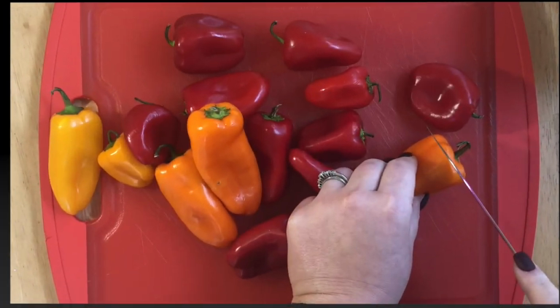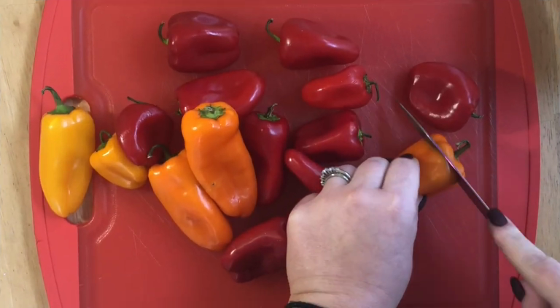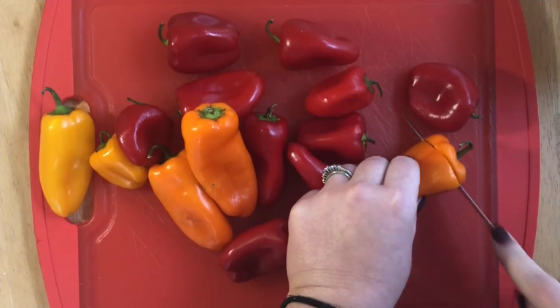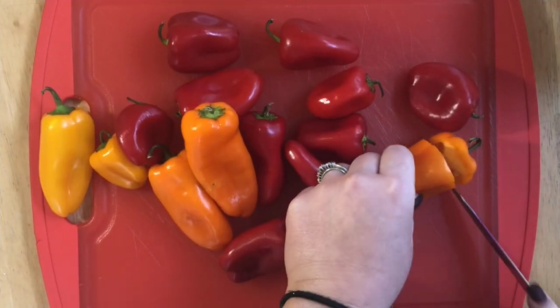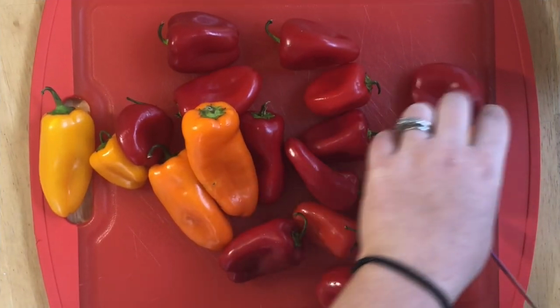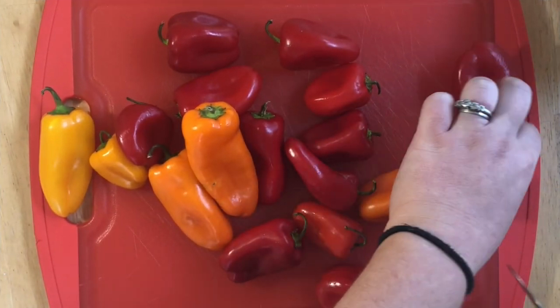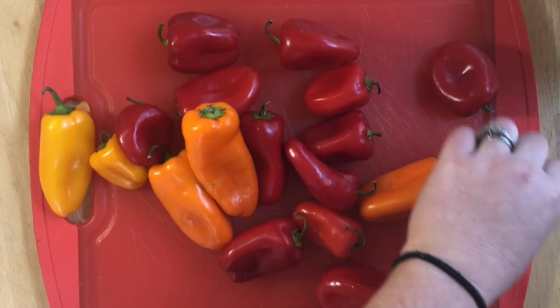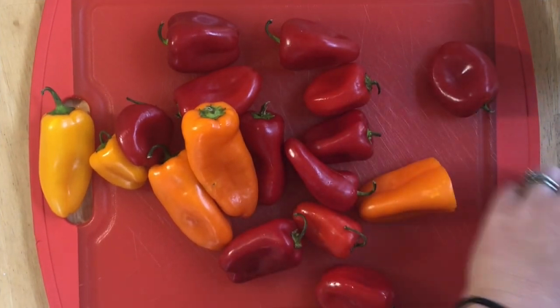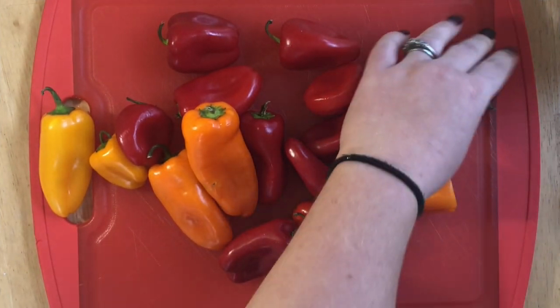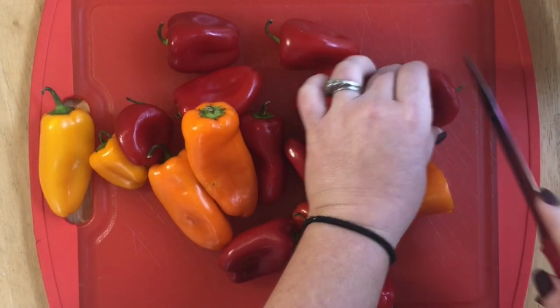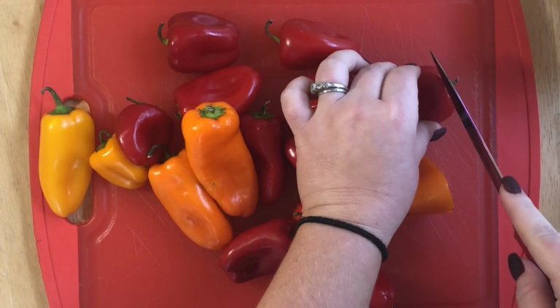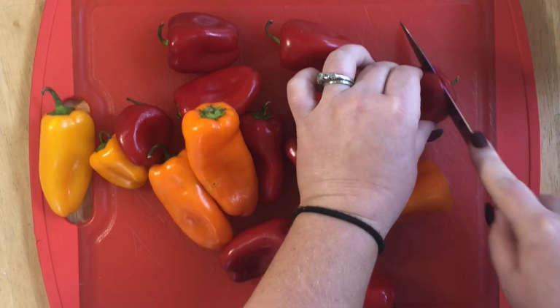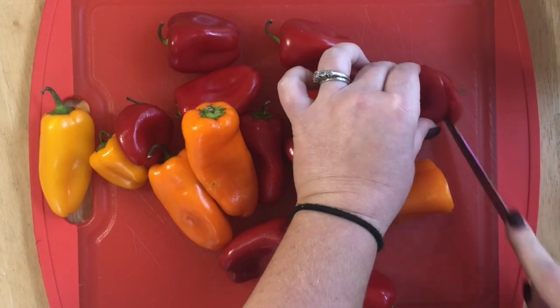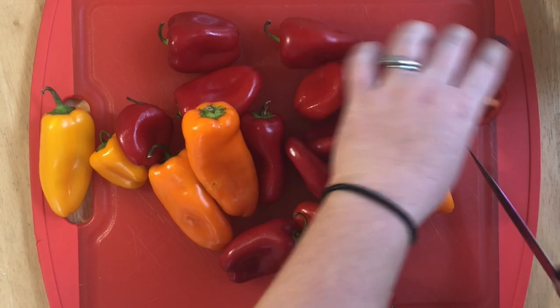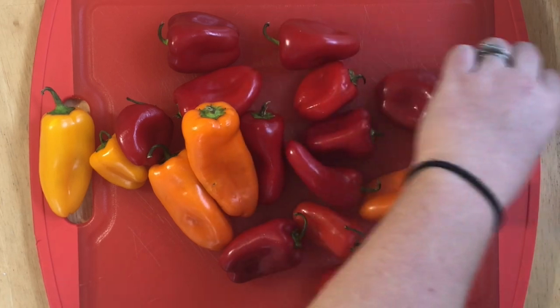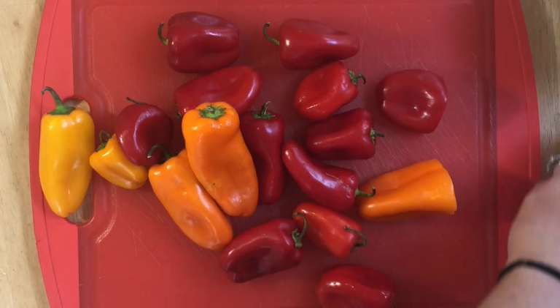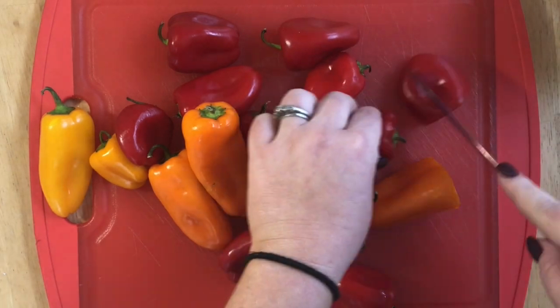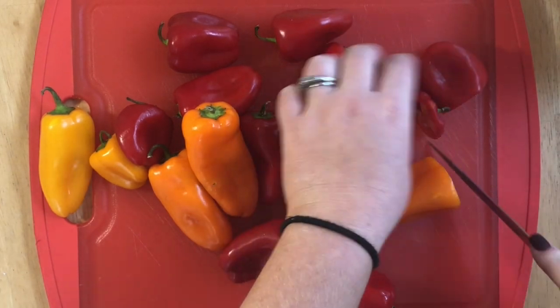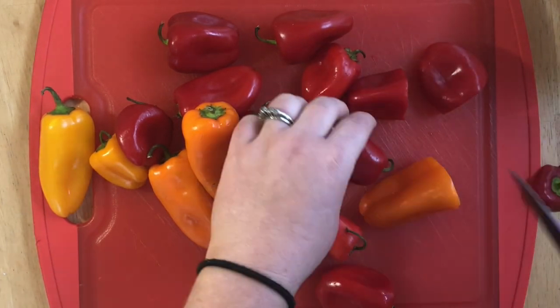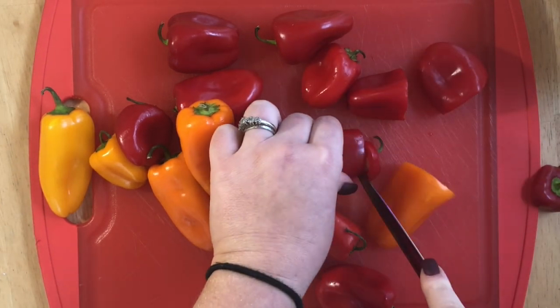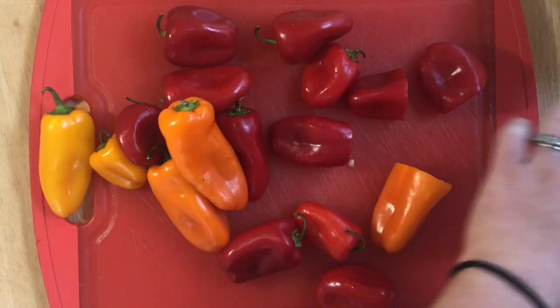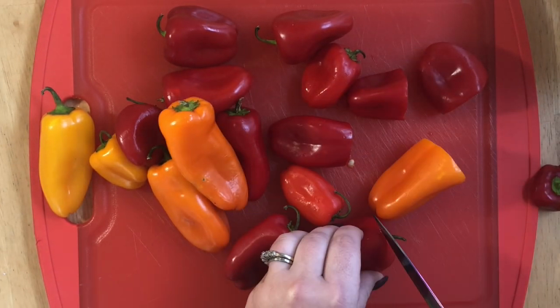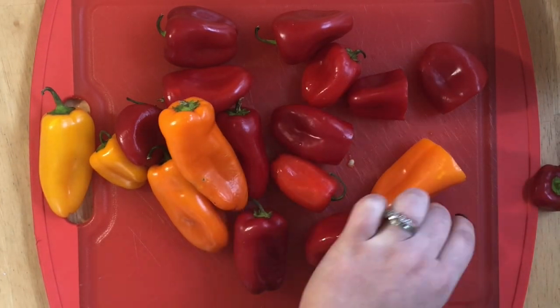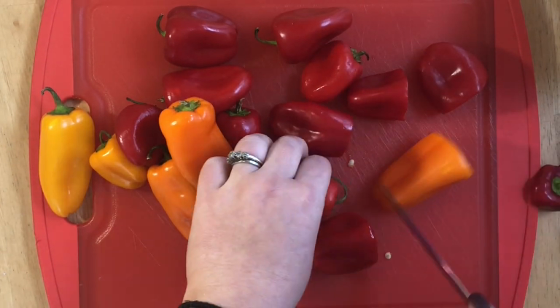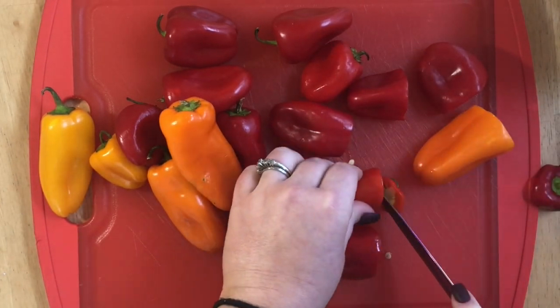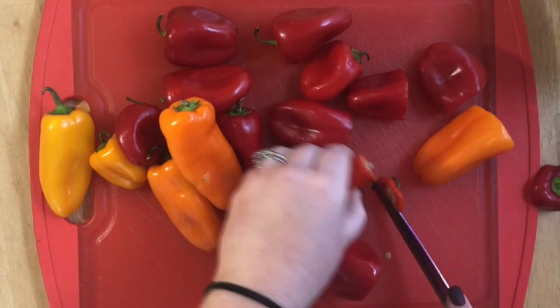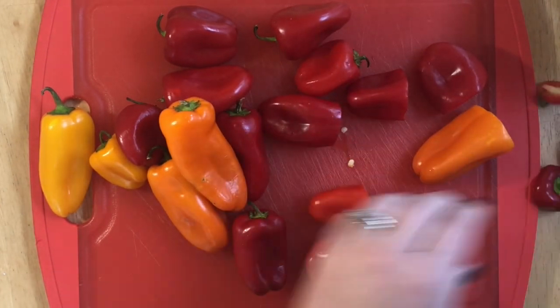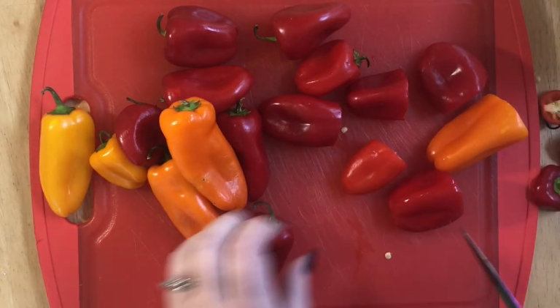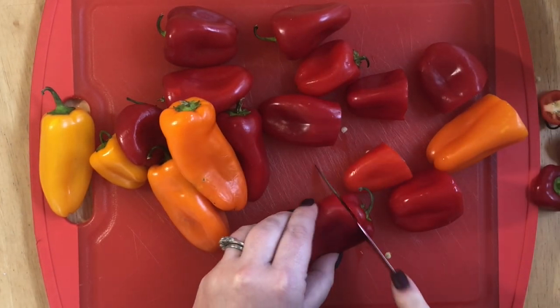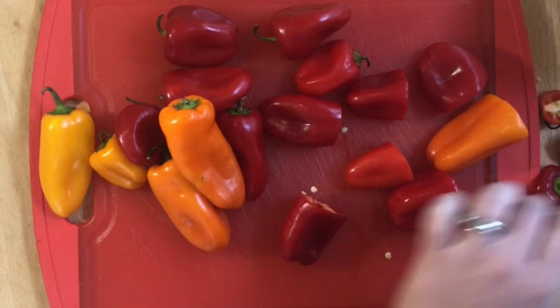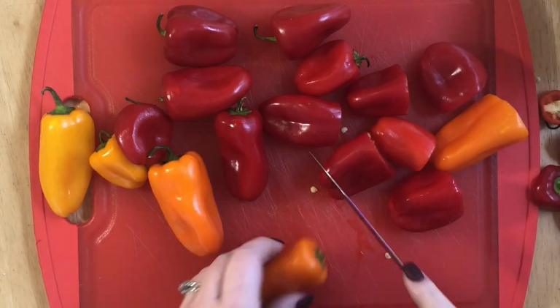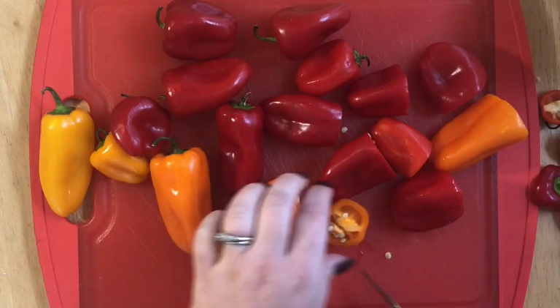To get started, I am just washing and cutting the tops off of my little peppers, and then you want to remove all the seeds inside. It's really easy to remove the seeds if you do it under running water.